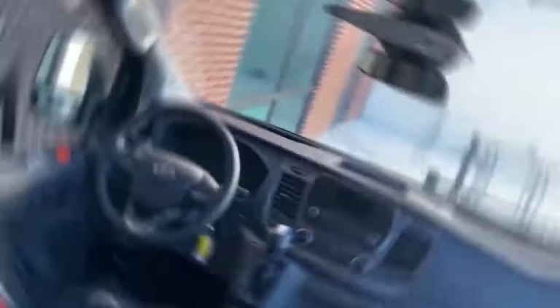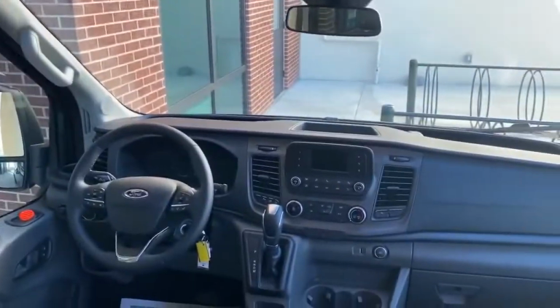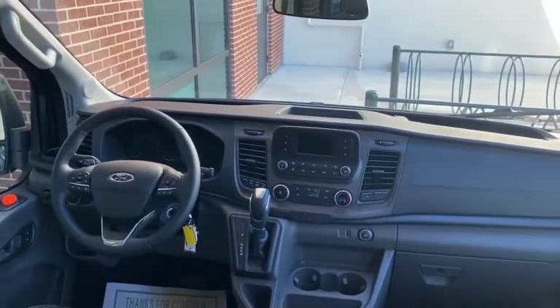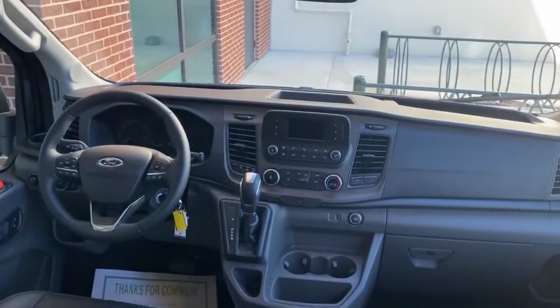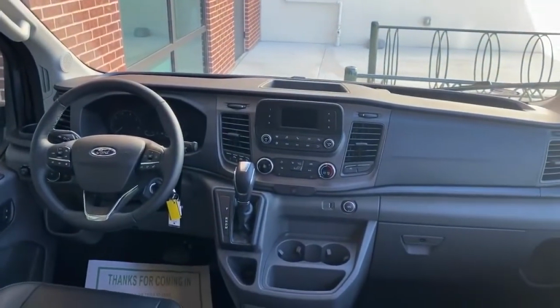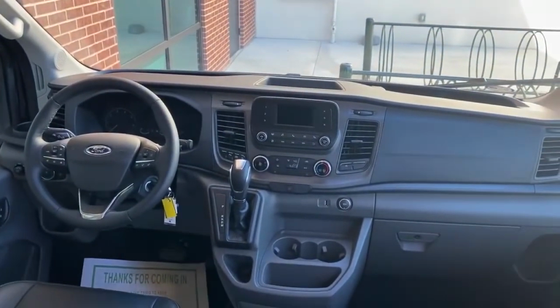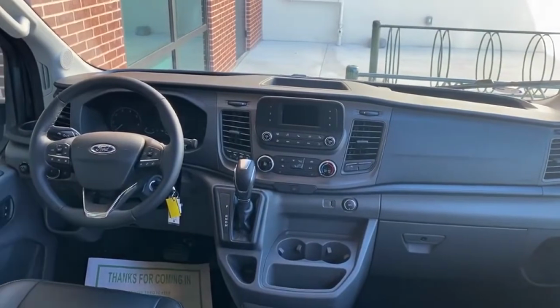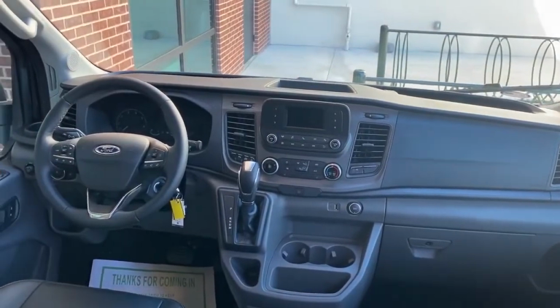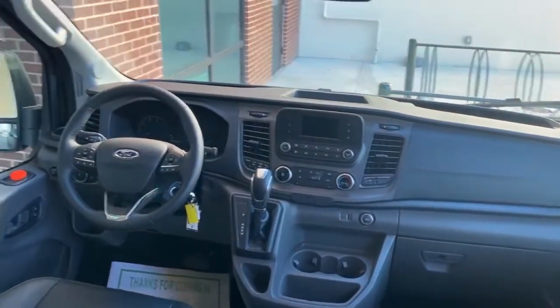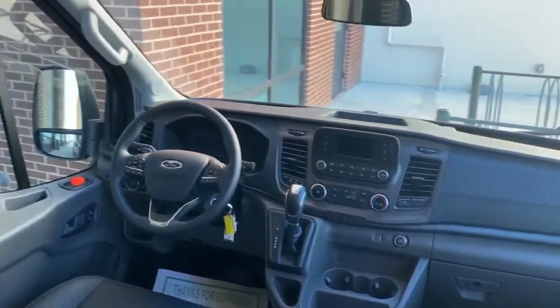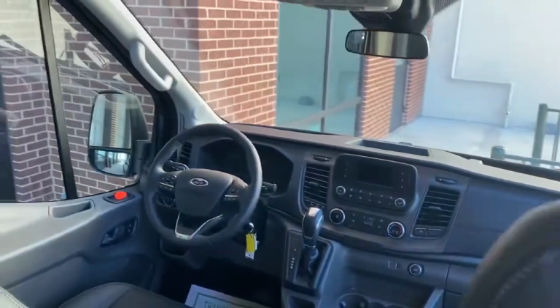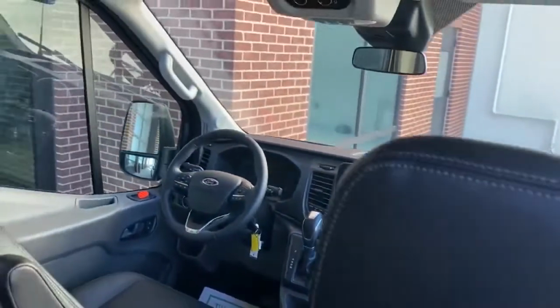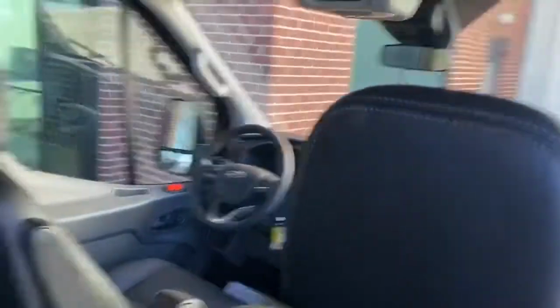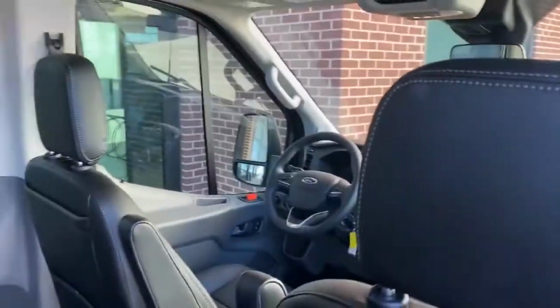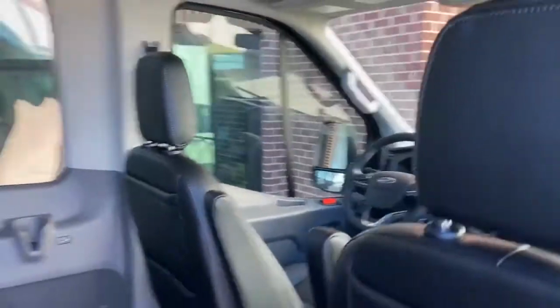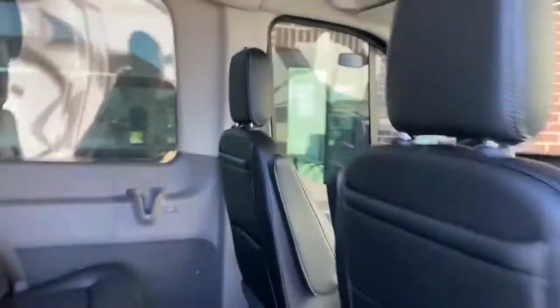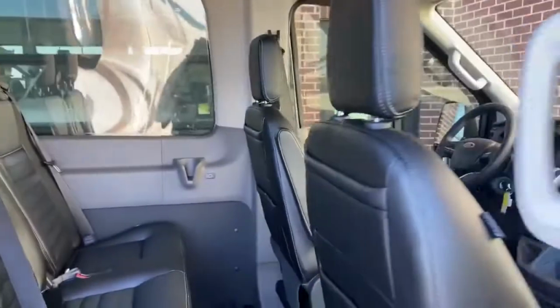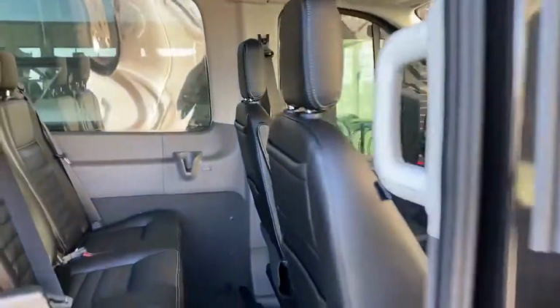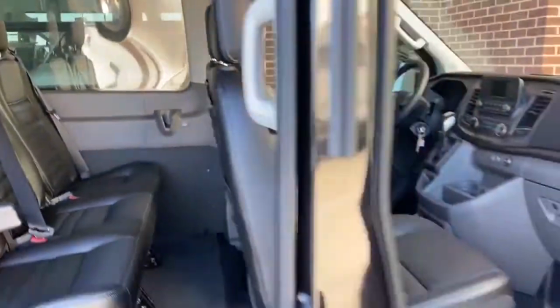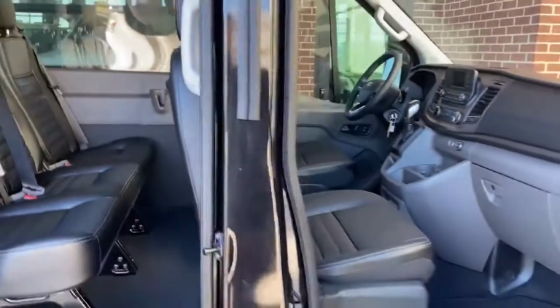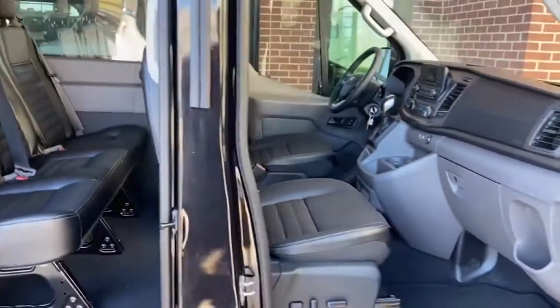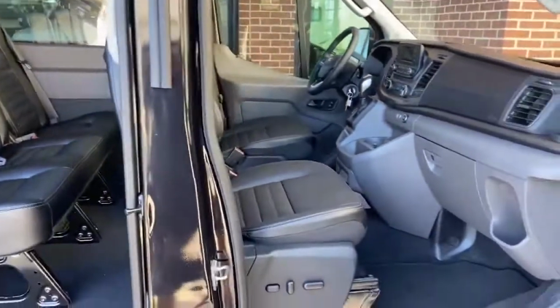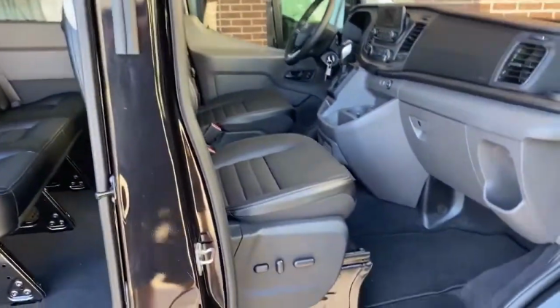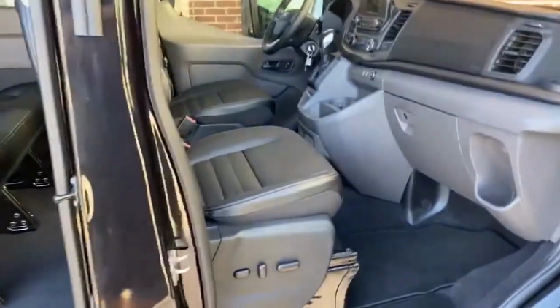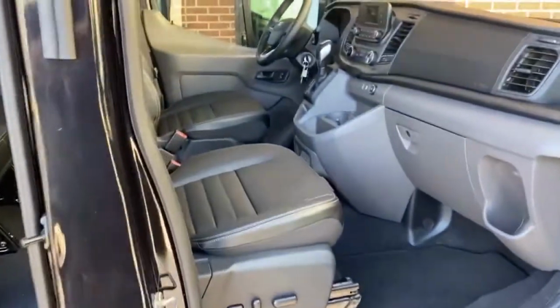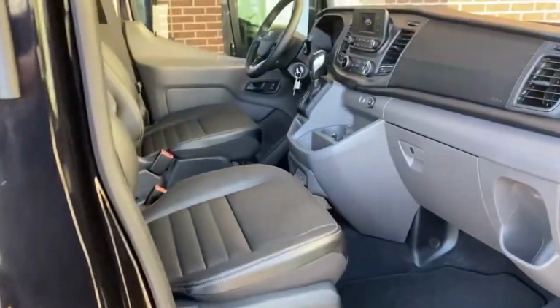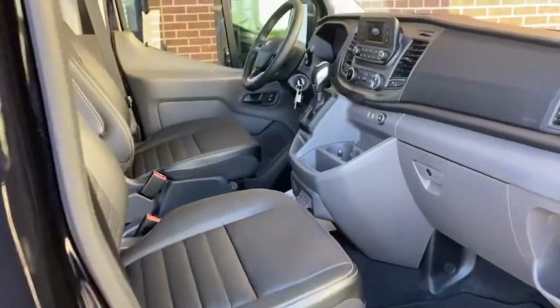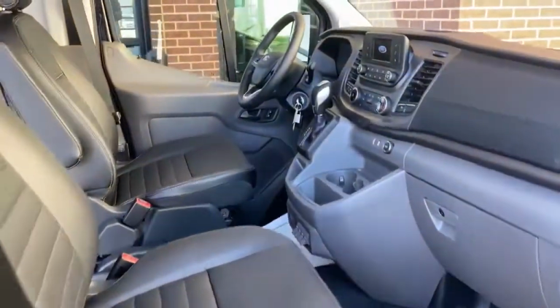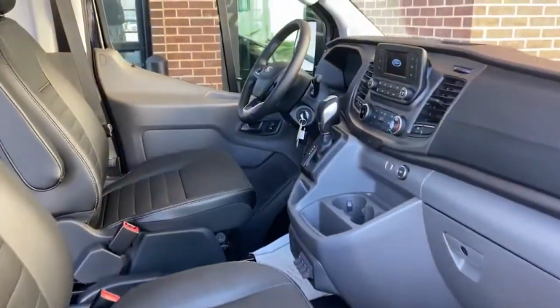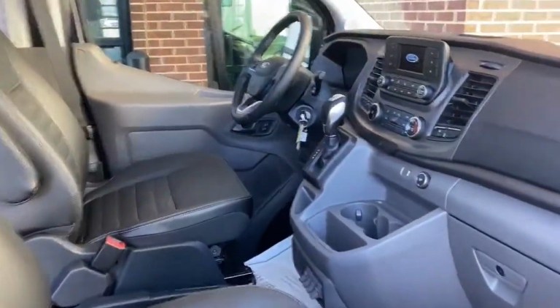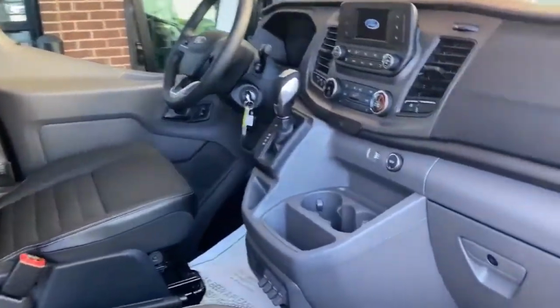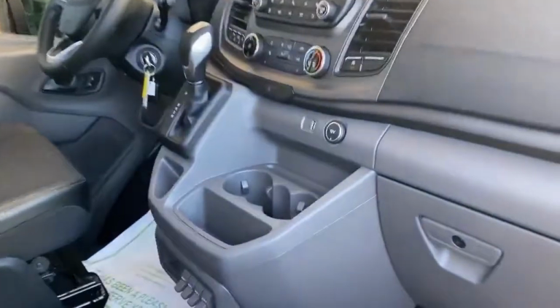The driver enjoys large rear view mirrors, all the controls on the steering wheel, really spacious seating in the front and easy in and out. Nice controls, nice and clean comfortable look.